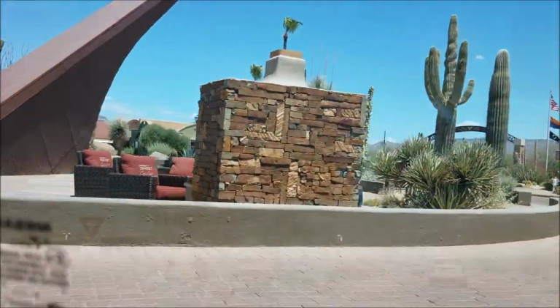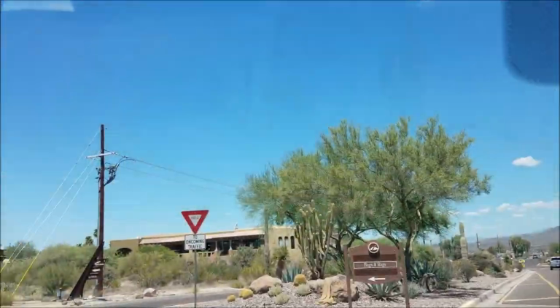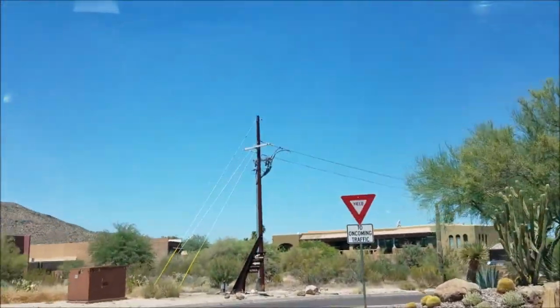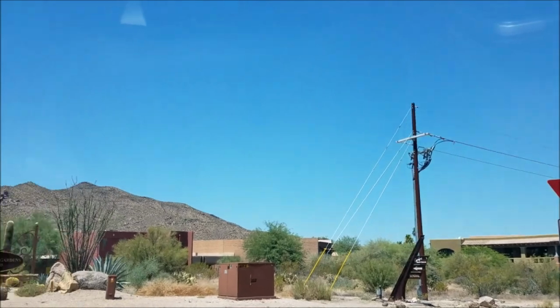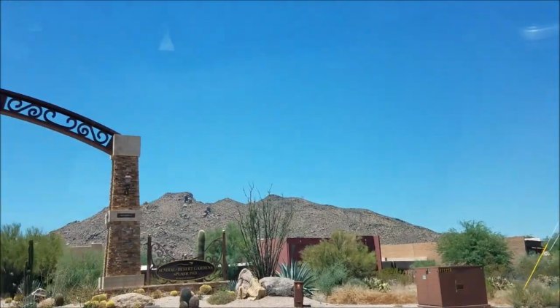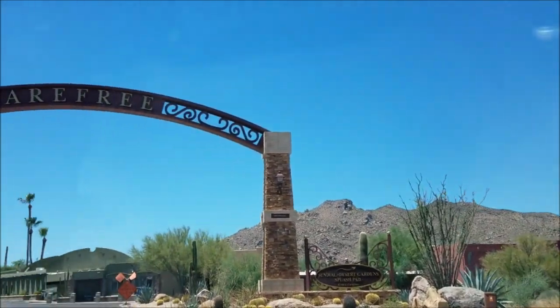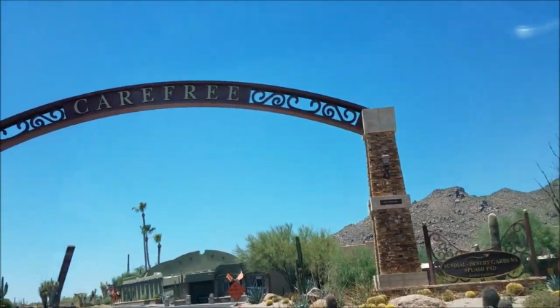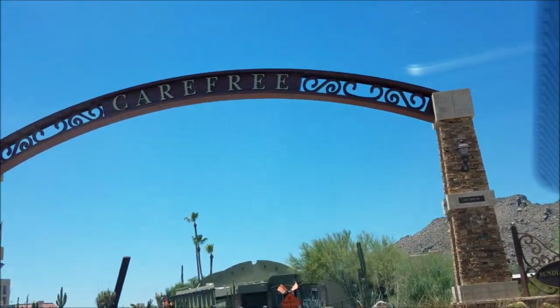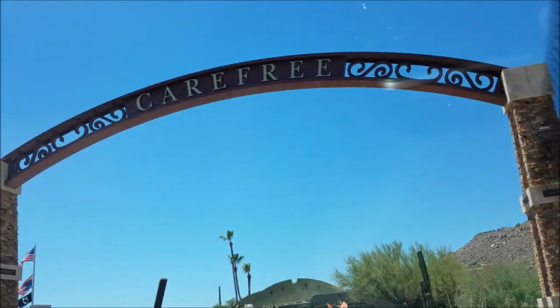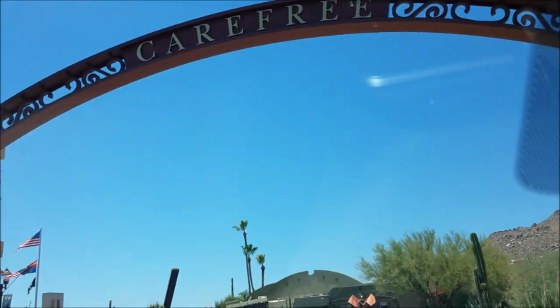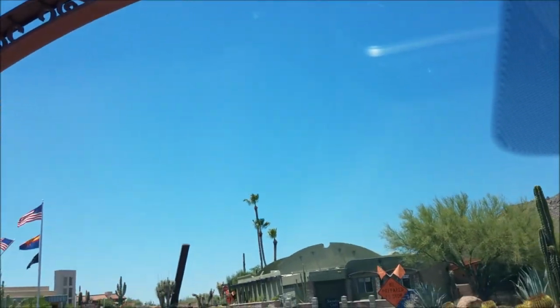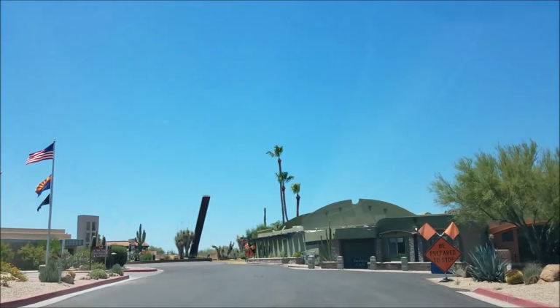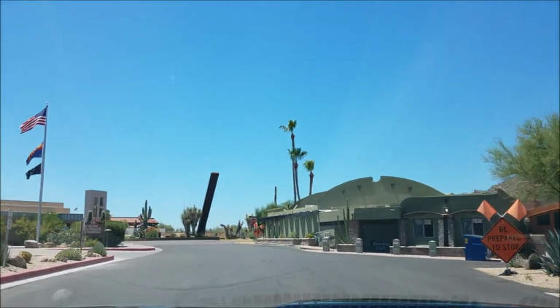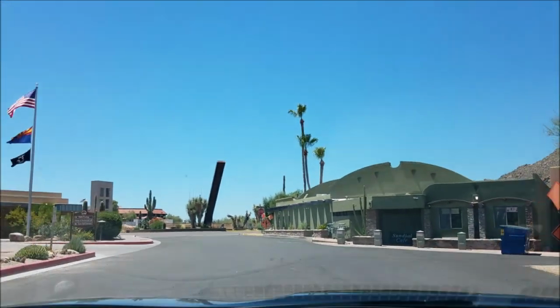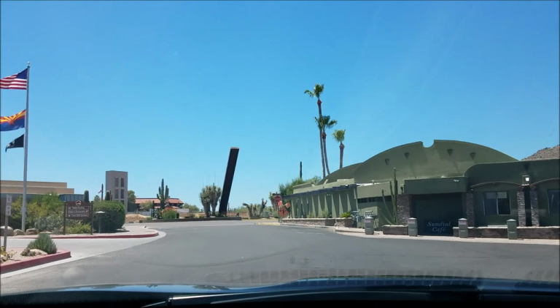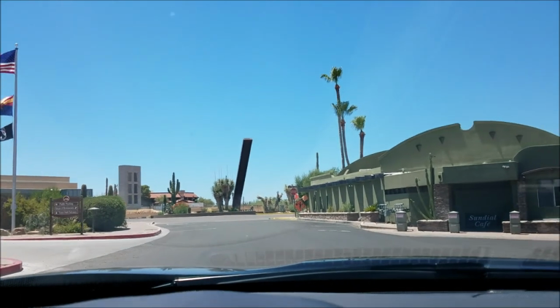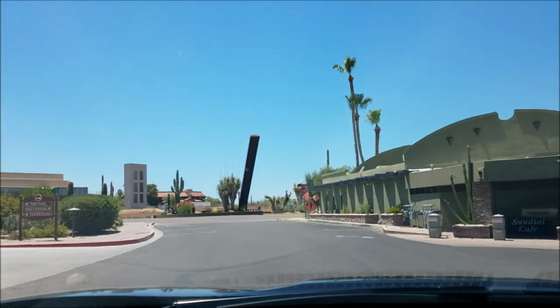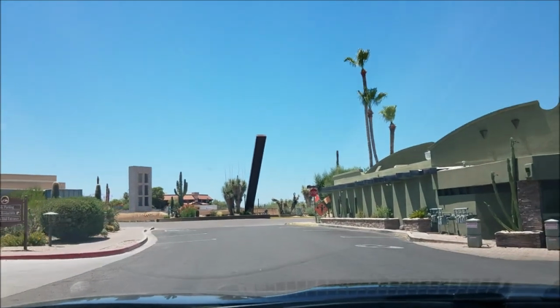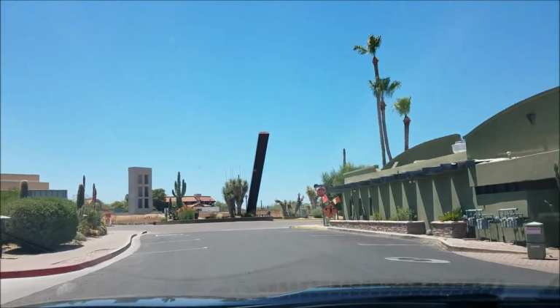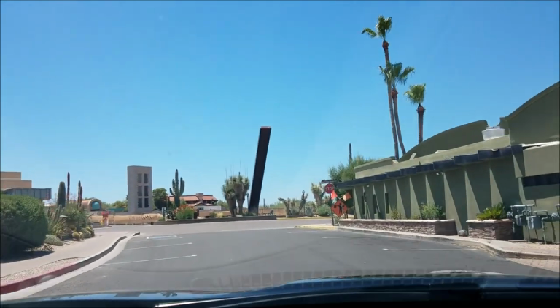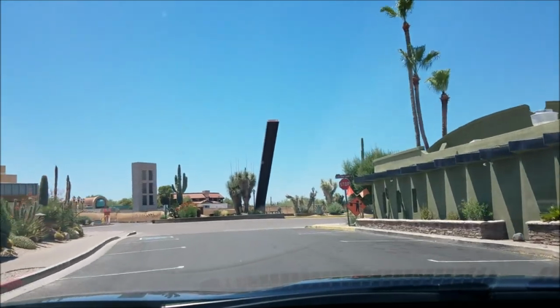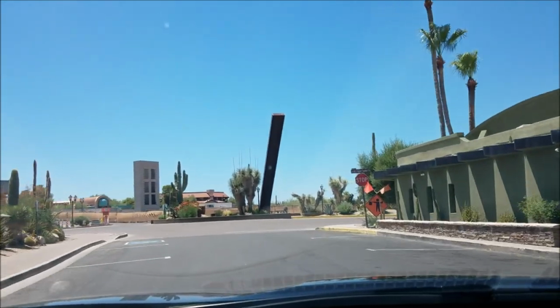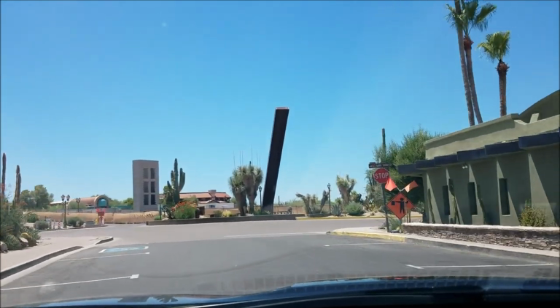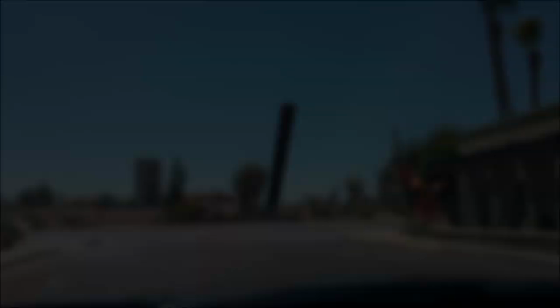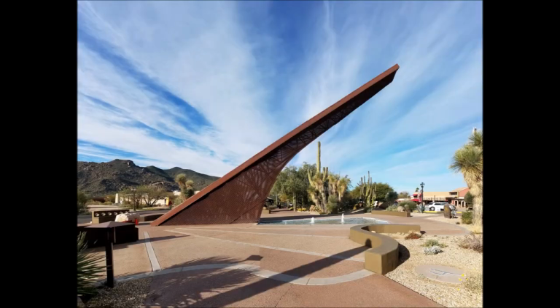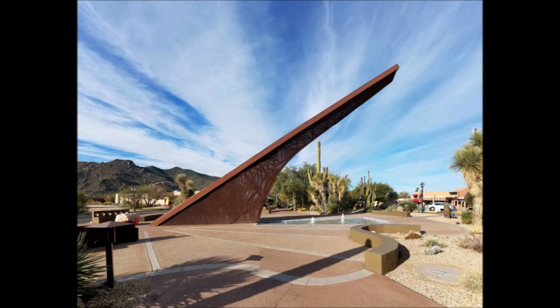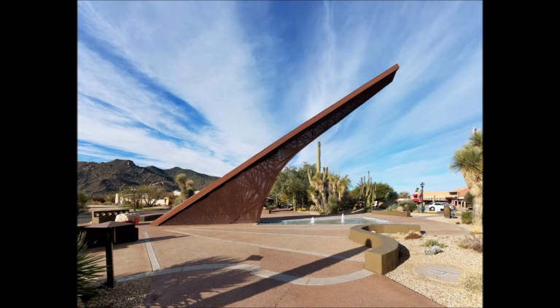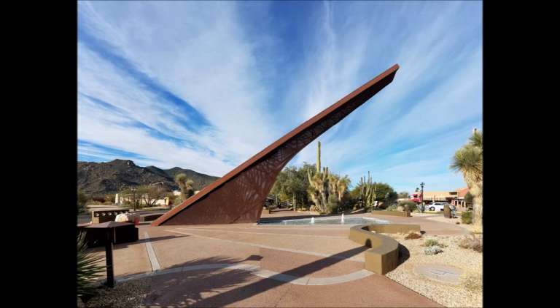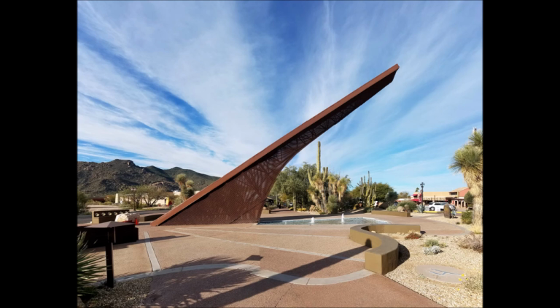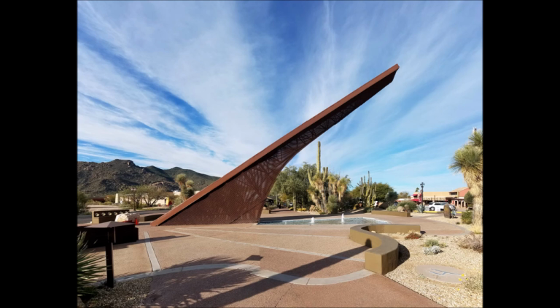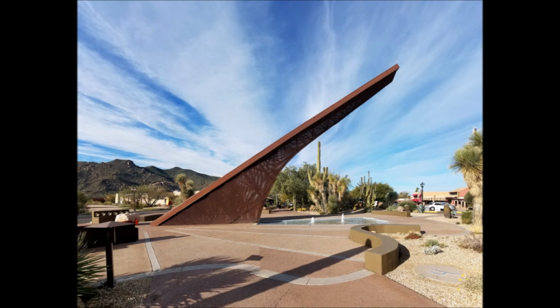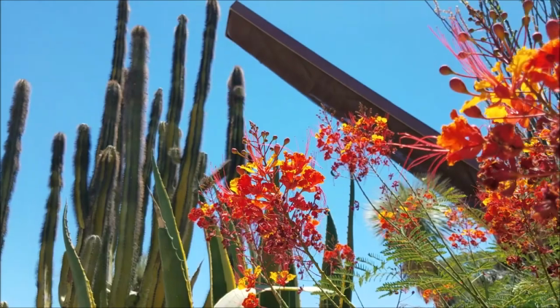So that was the Carefree Sundial, one of the largest in America. If you liked this video, please feel free to like and subscribe, and leave a comment below on whether you'd like to try swimming in that tiny pool. Until next time, see ya!